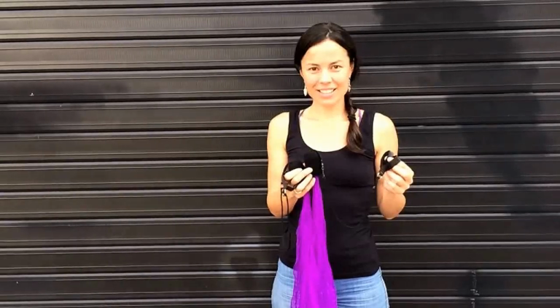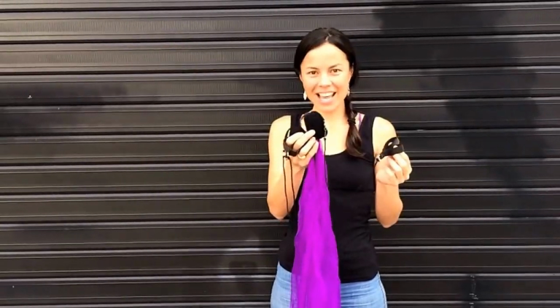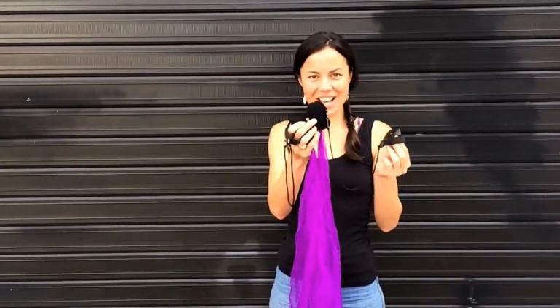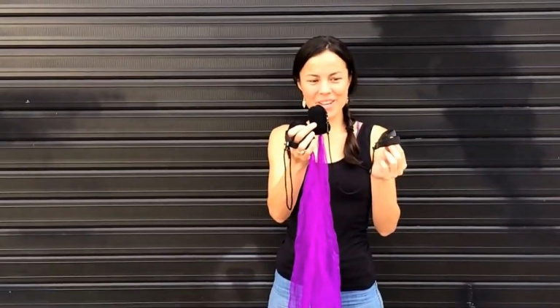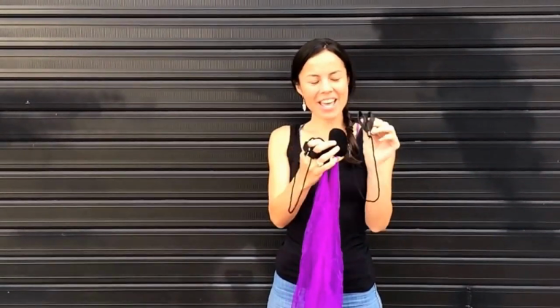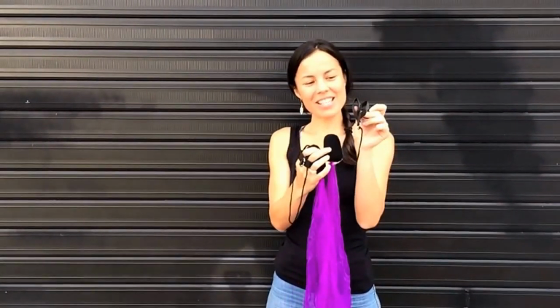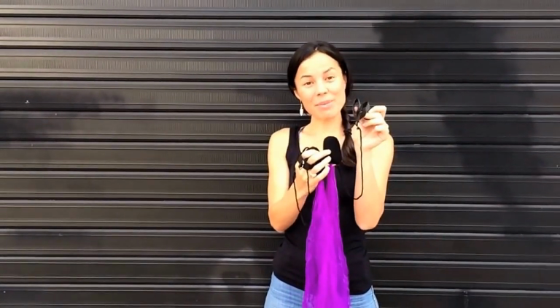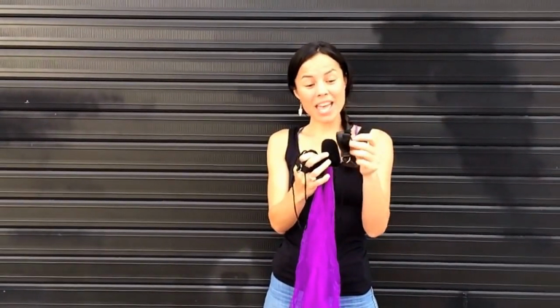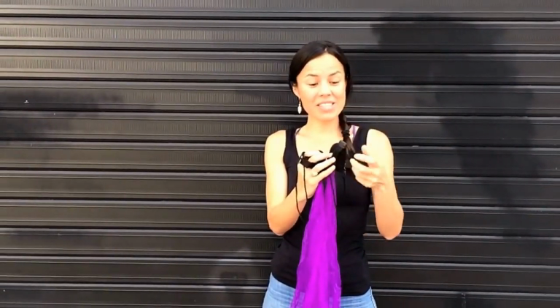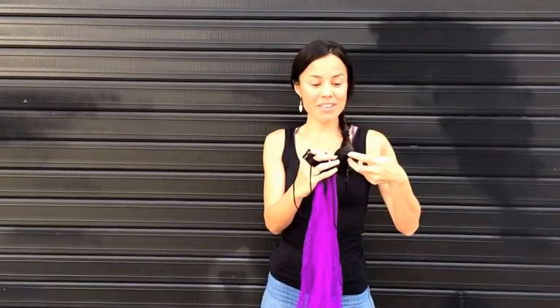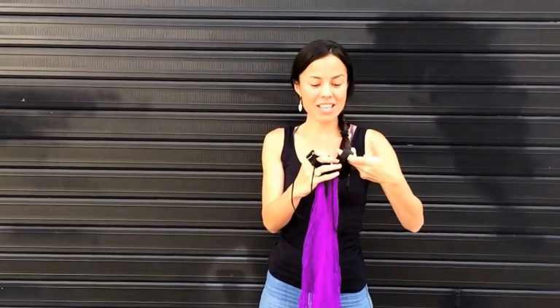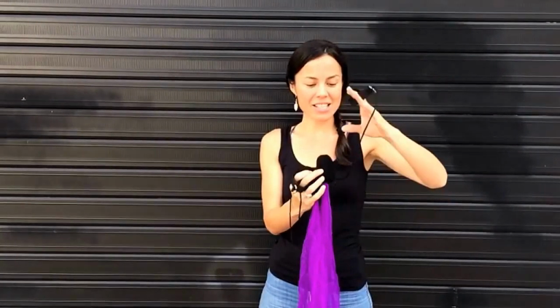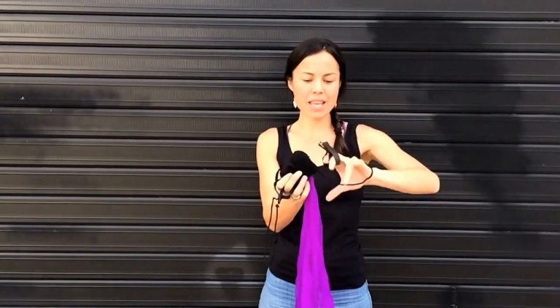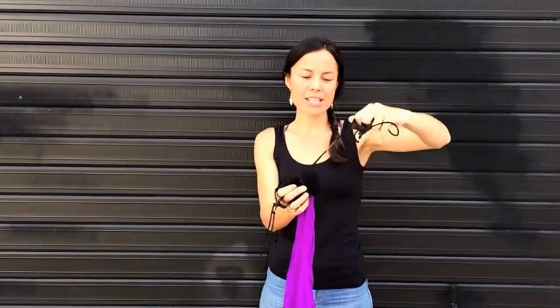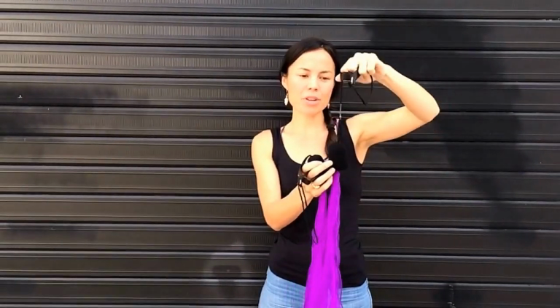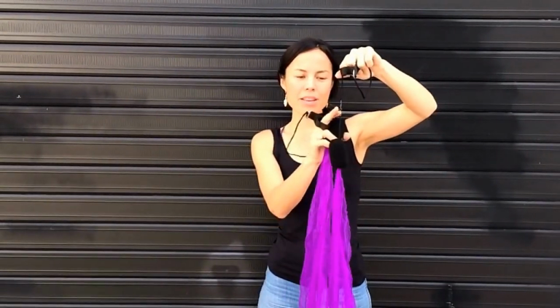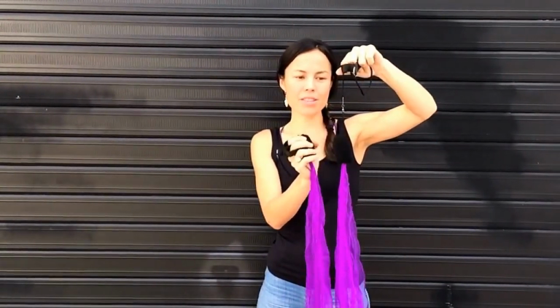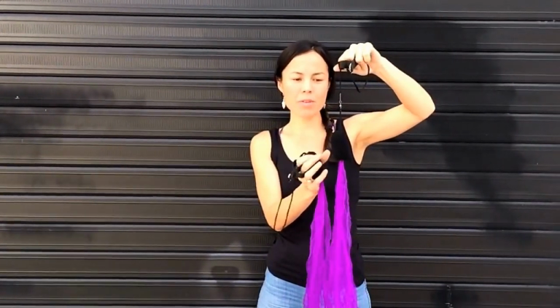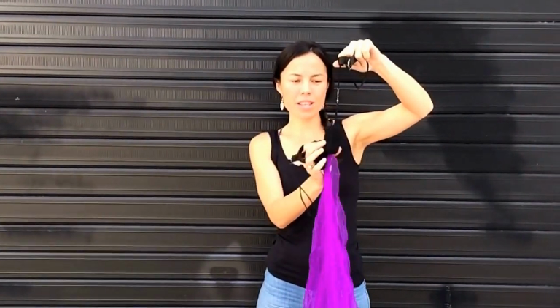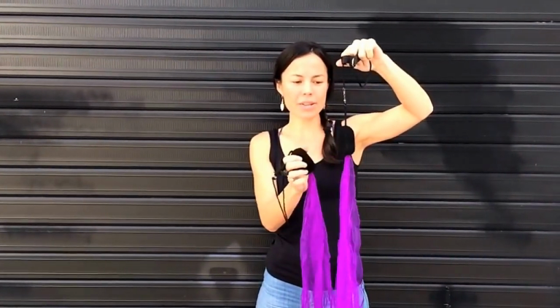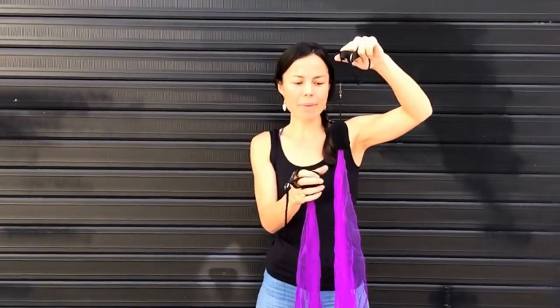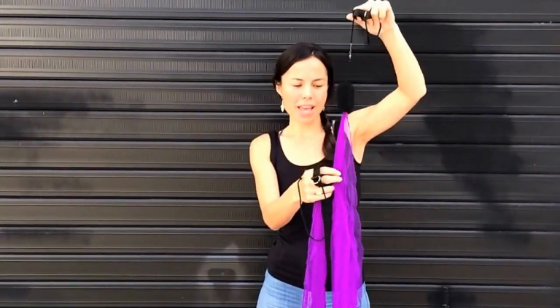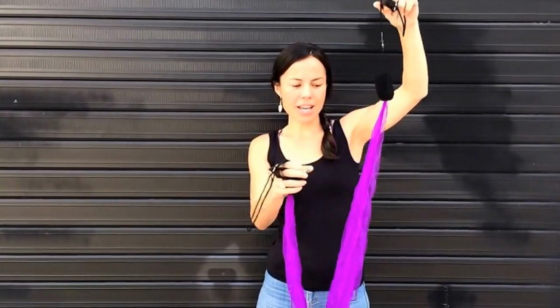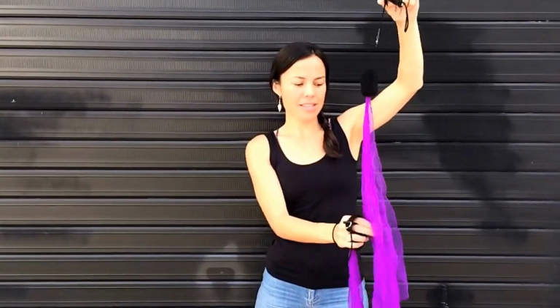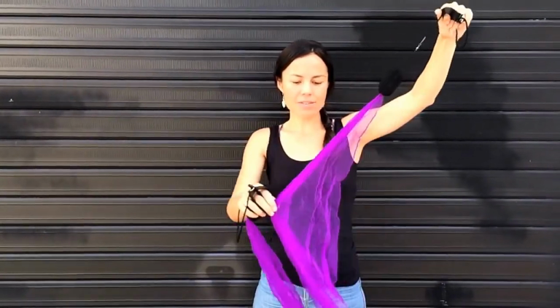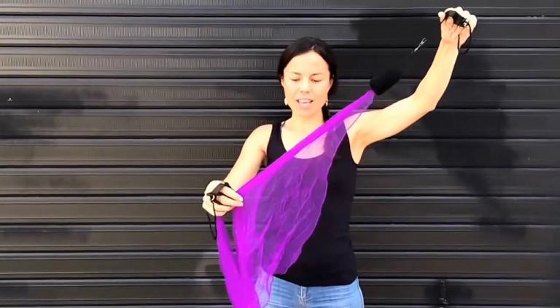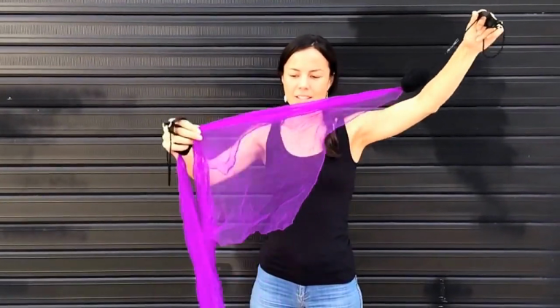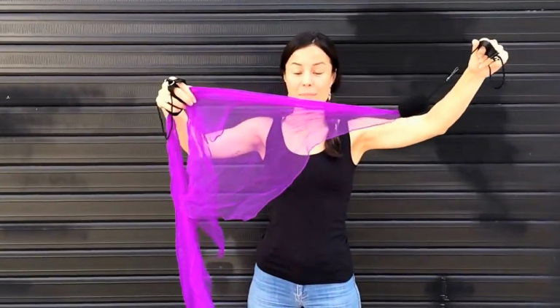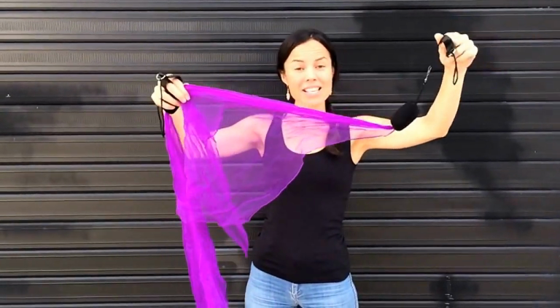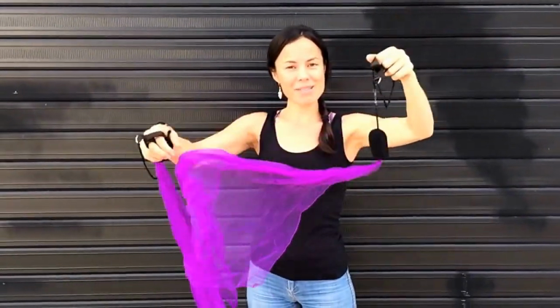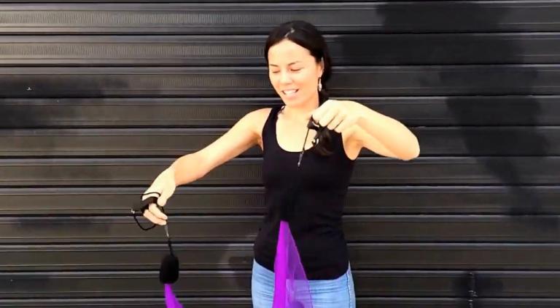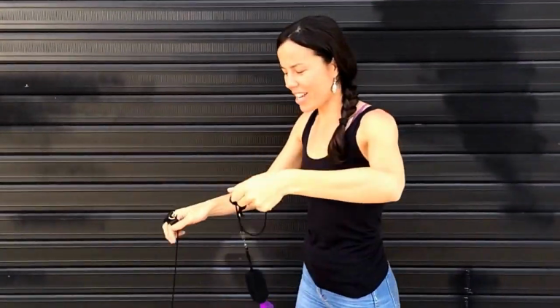Check out our Scarf Poi. They feature the double loop handles, comfy on your fingers as you spin. Down the bottom they've got the swivel so they won't tangle up. And check out the scarf on the end — they just look amazing as they spin. Let's check it out.